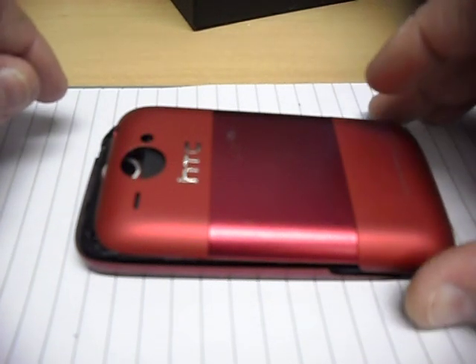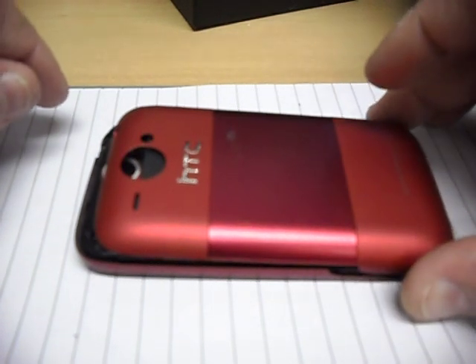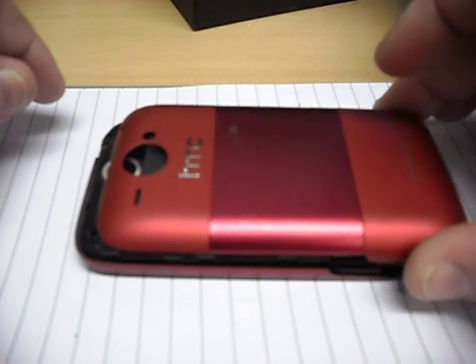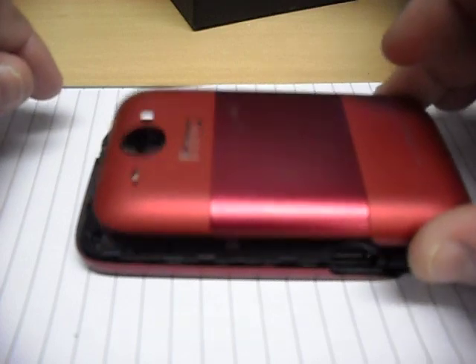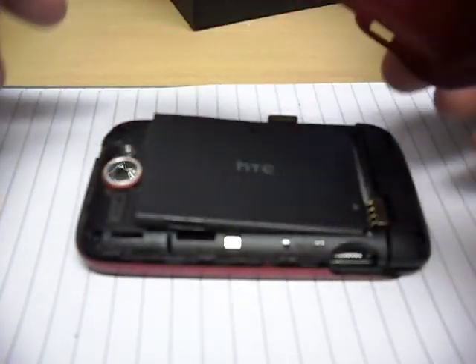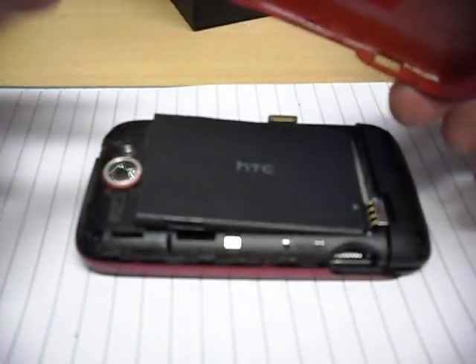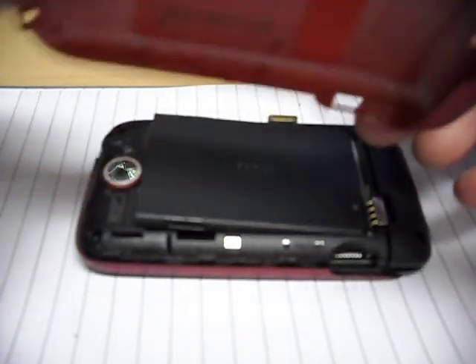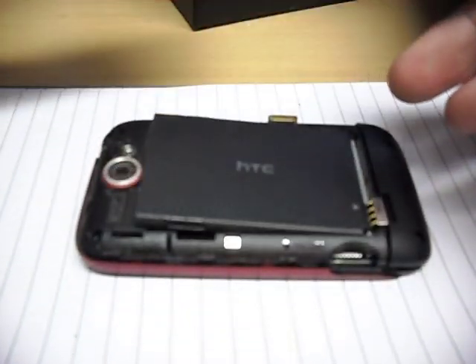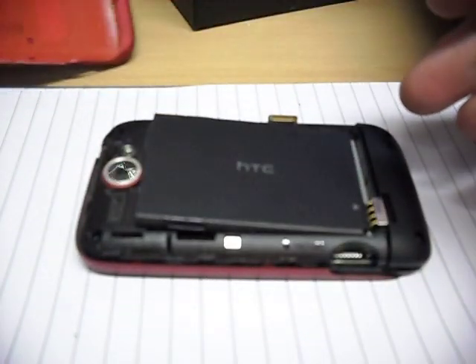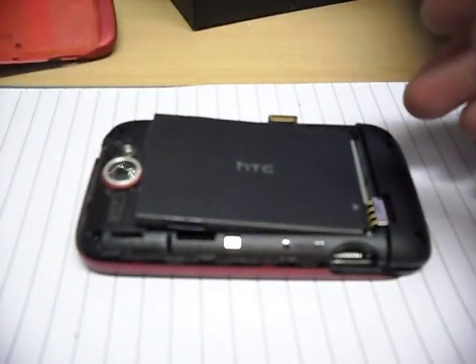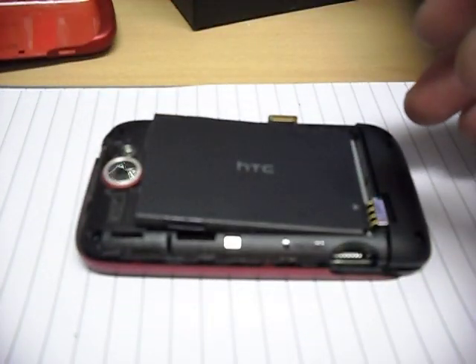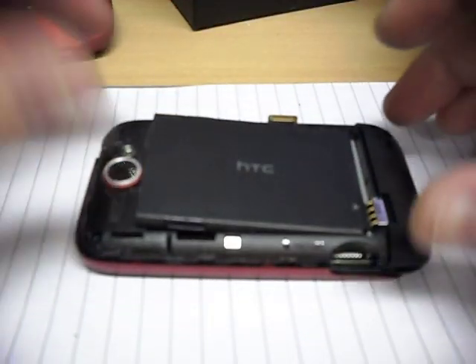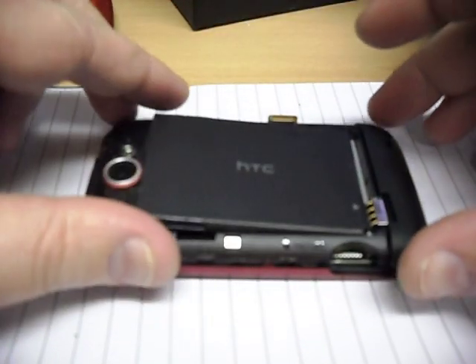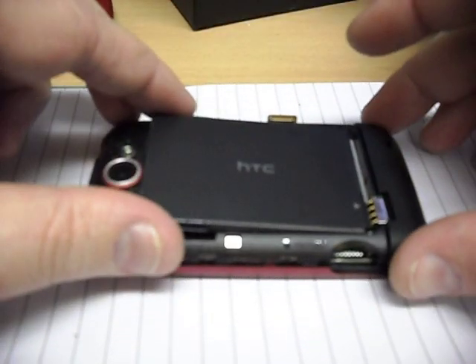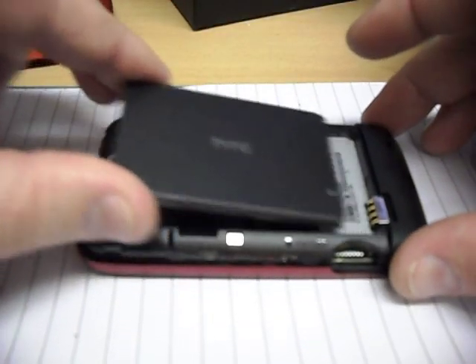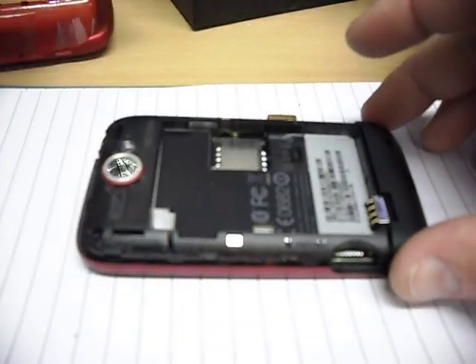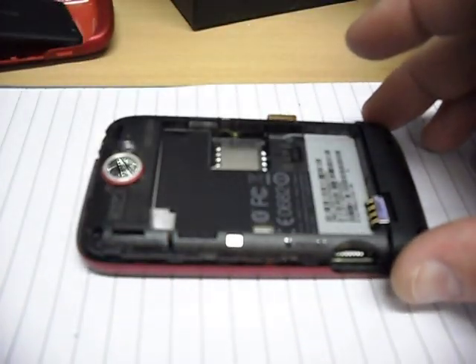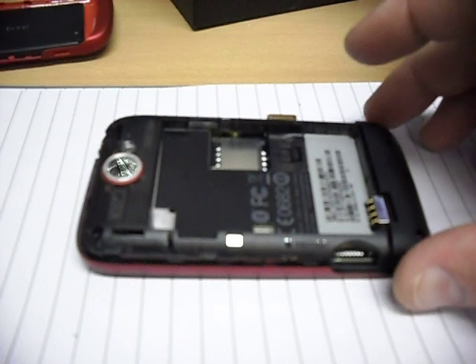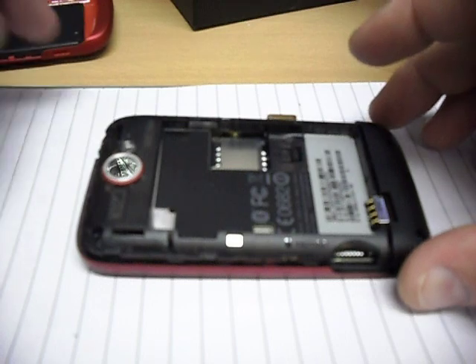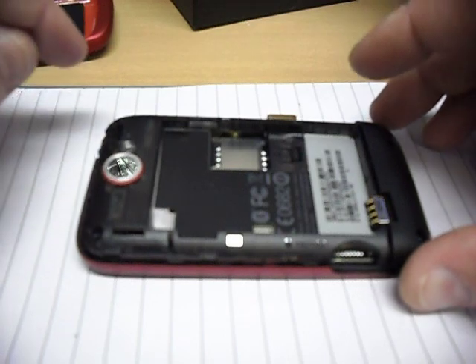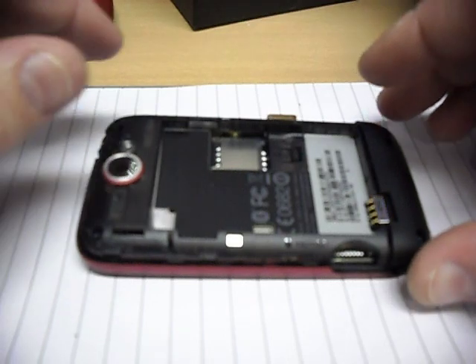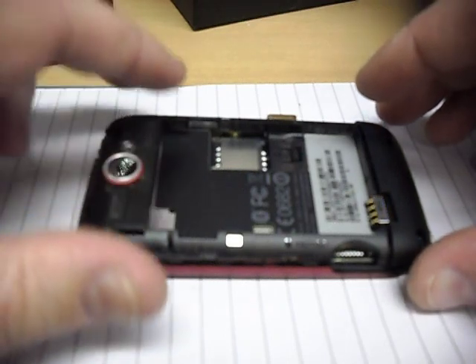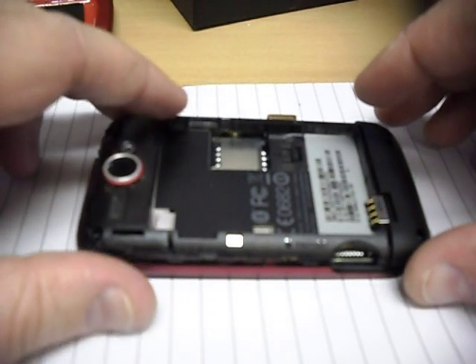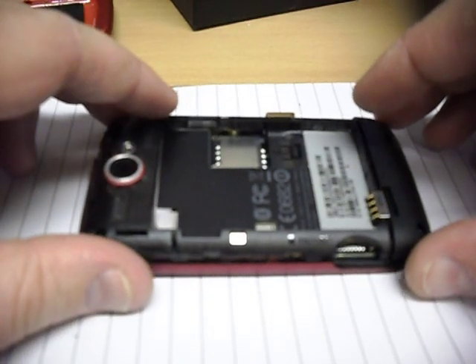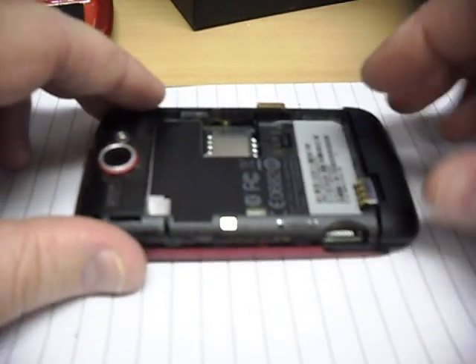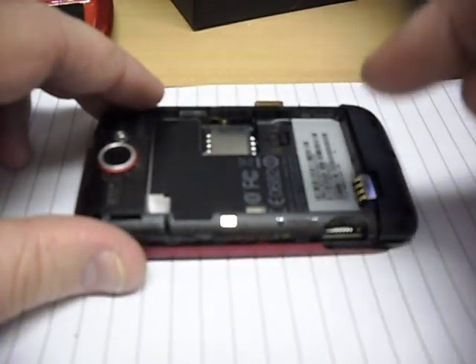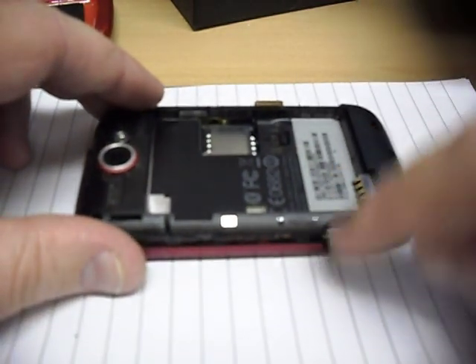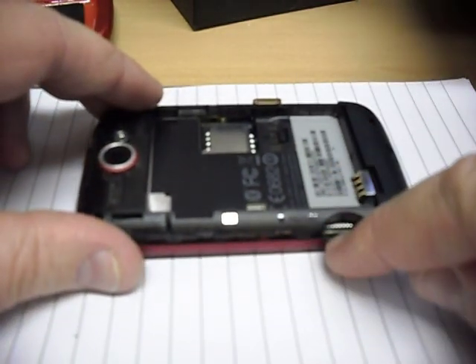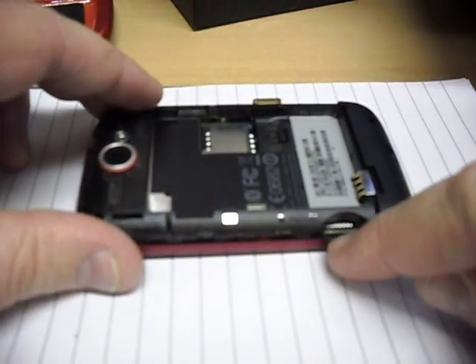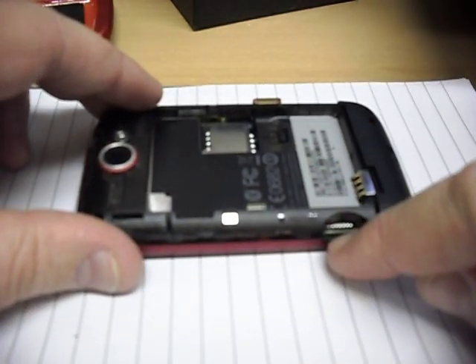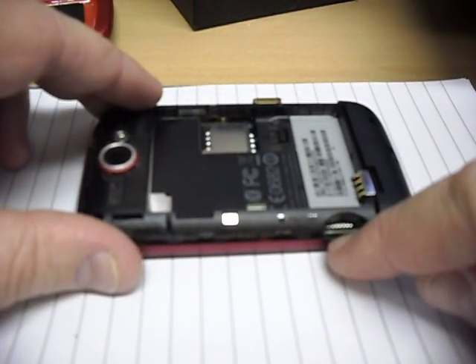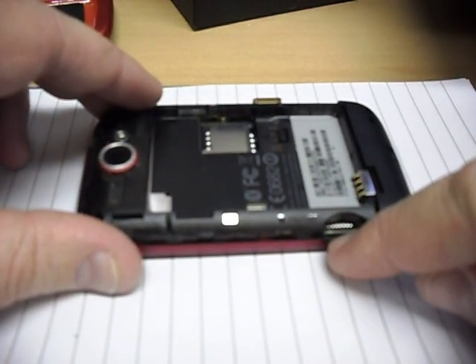Take off the back case - it comes off pretty easily, not too much skill required there. Pop out the battery, obviously remove the SIM card and take out the microSD card, which is just located down here.